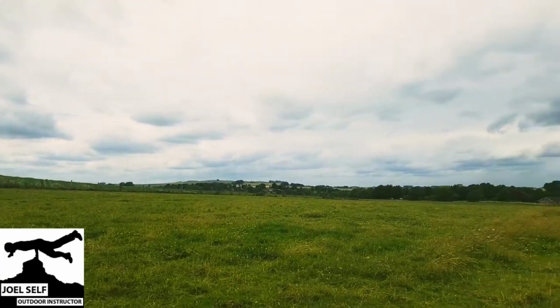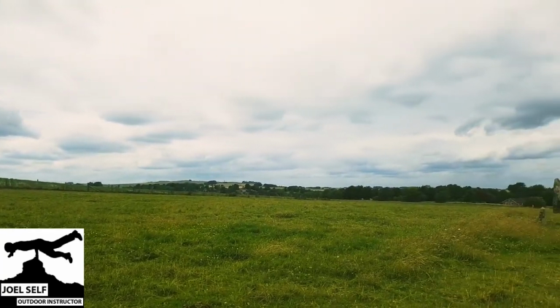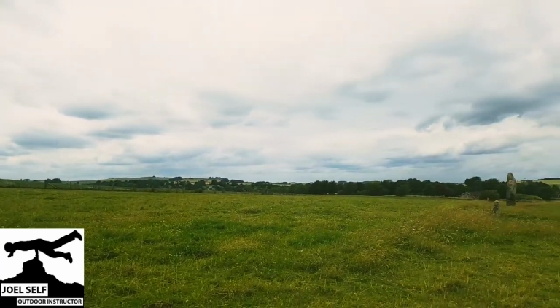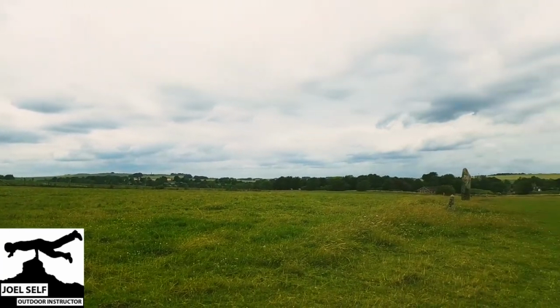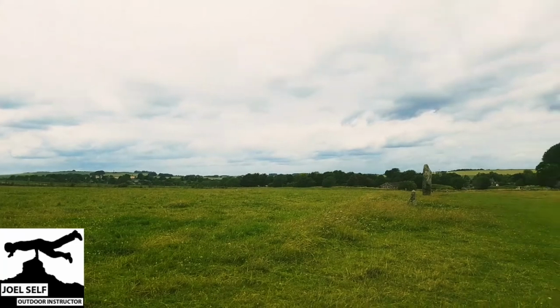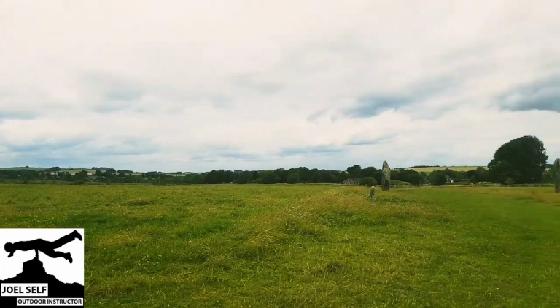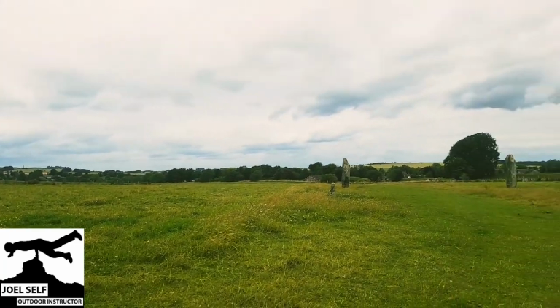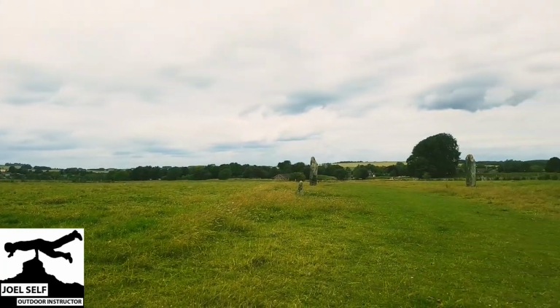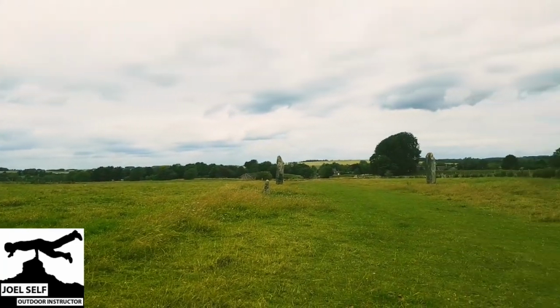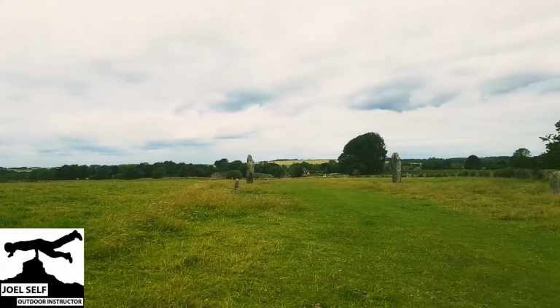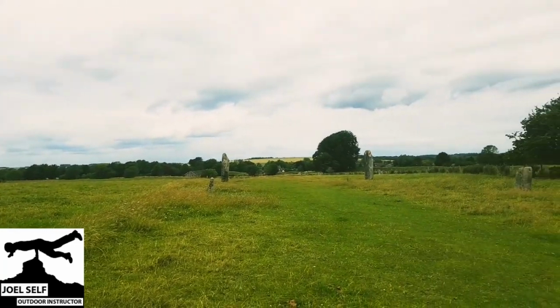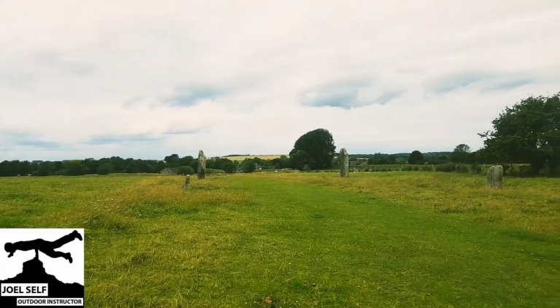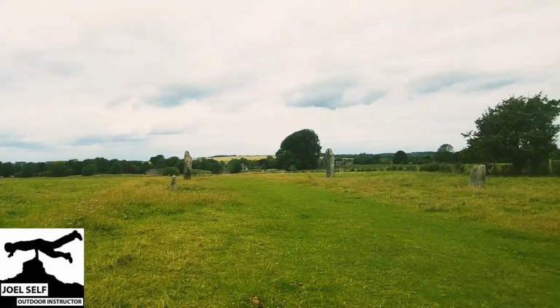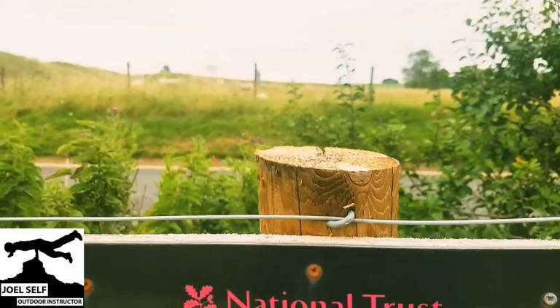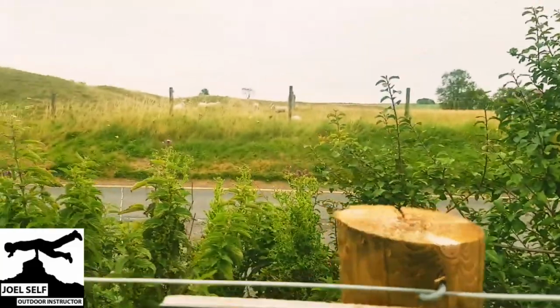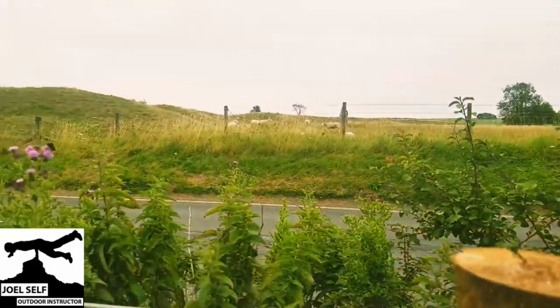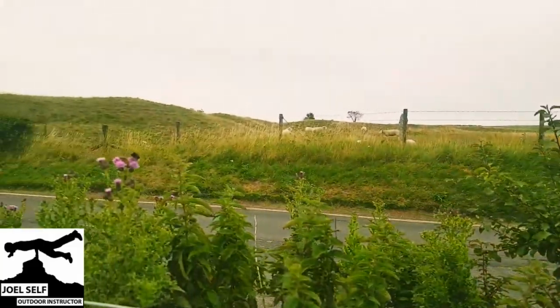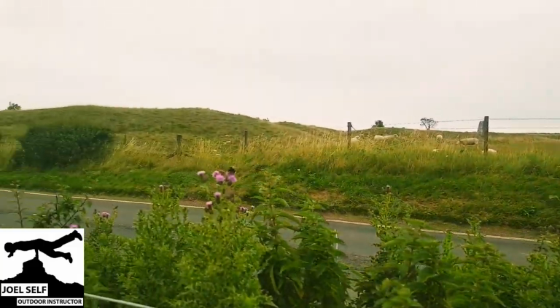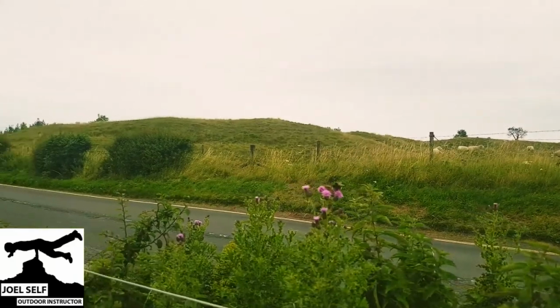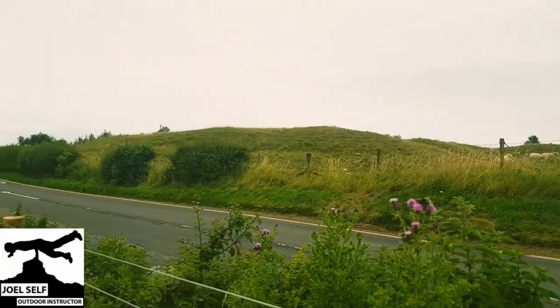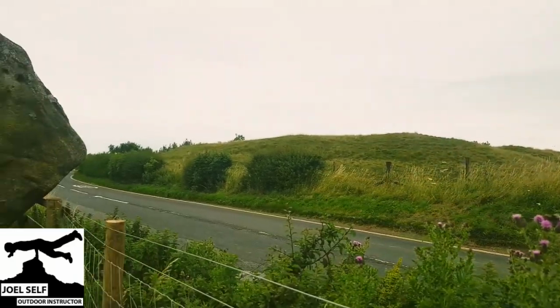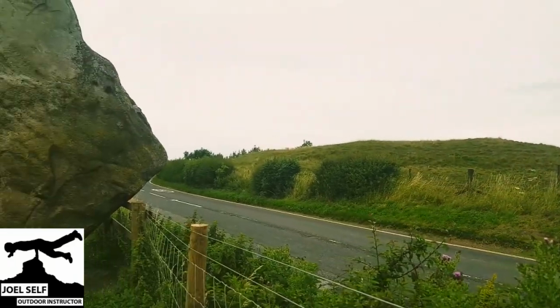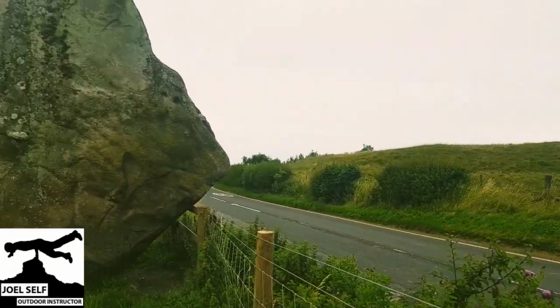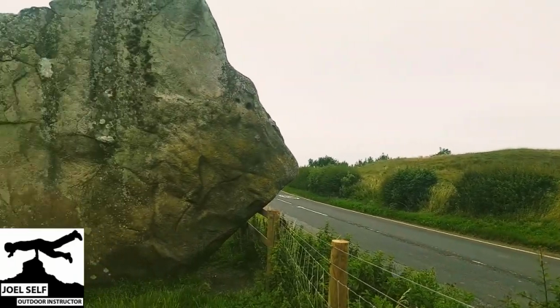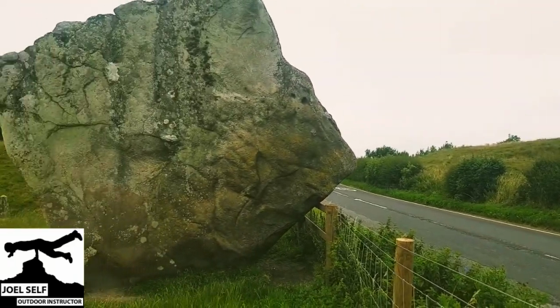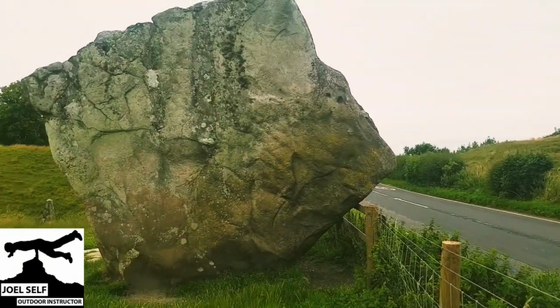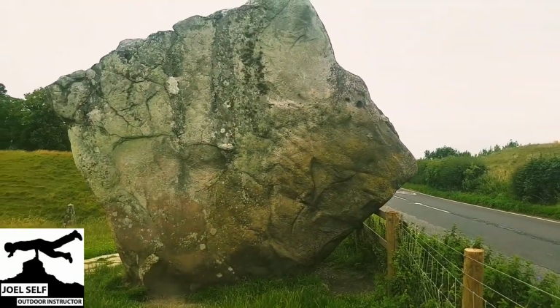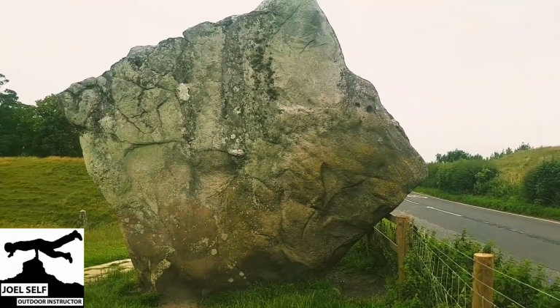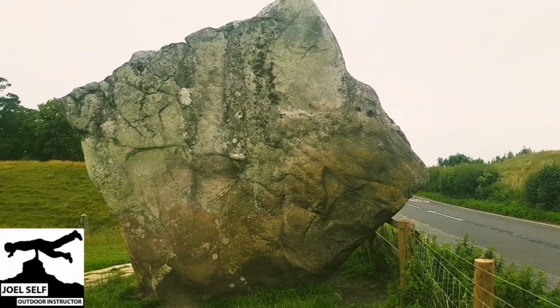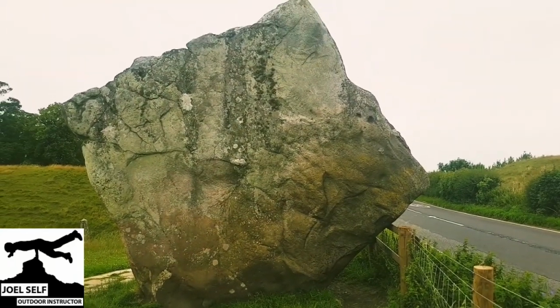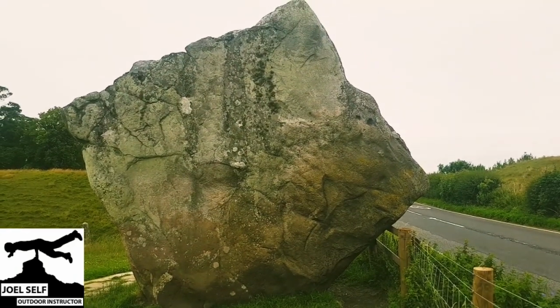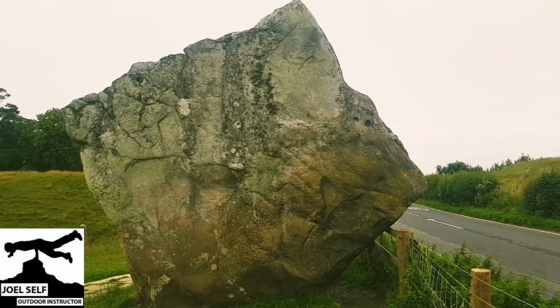The skeleton of the unlucky barber was discovered during an excavation by Alexander Keeler. The site has been recognised as a World Heritage Site on account of its obvious significance as a Neolithic and Bronze Age landscape.